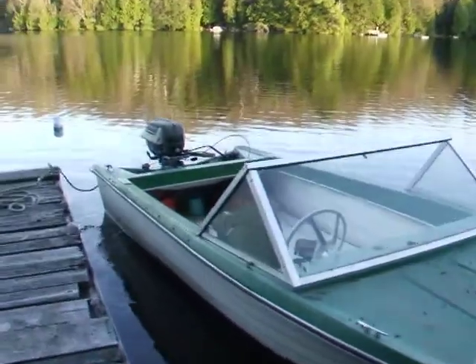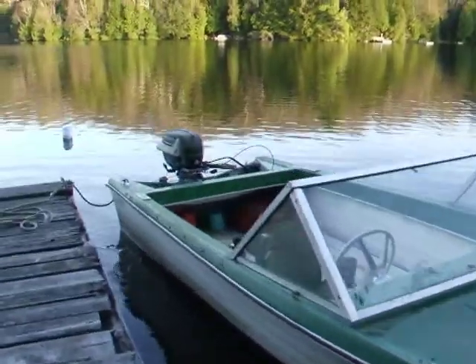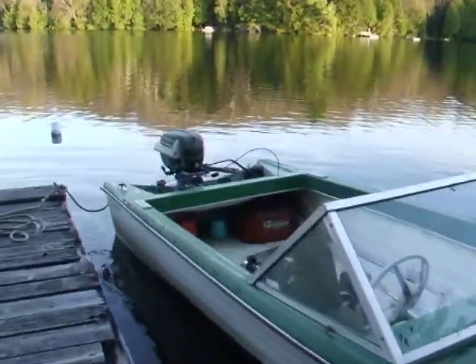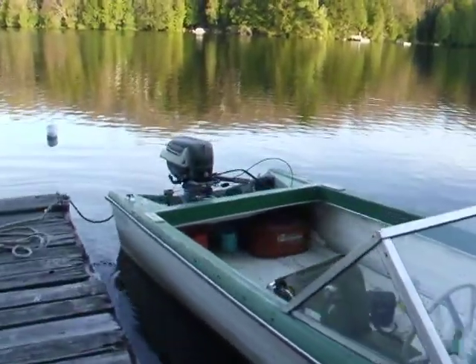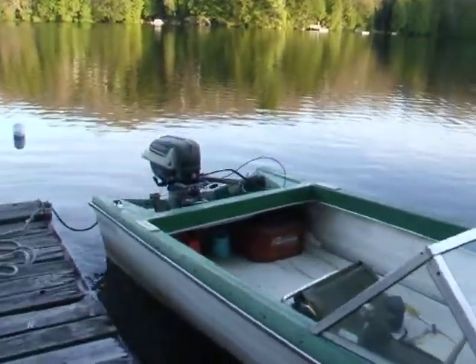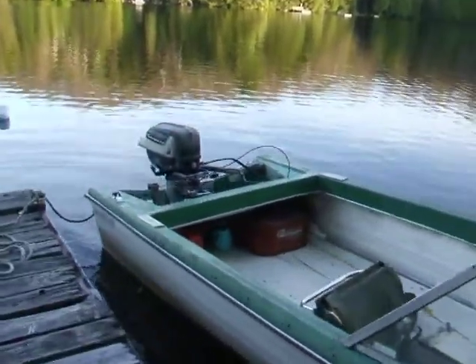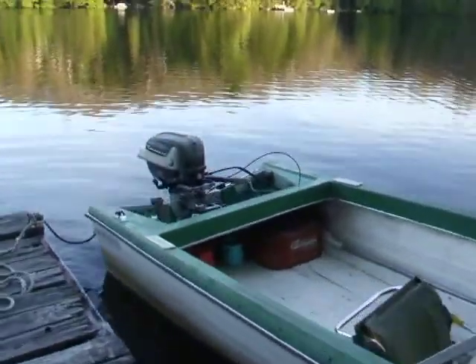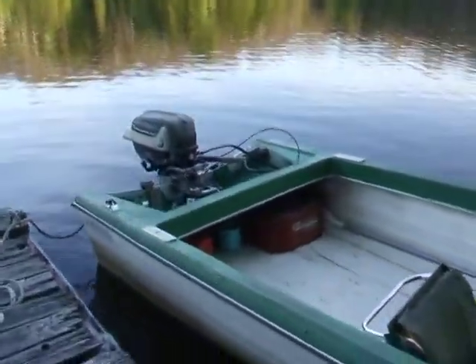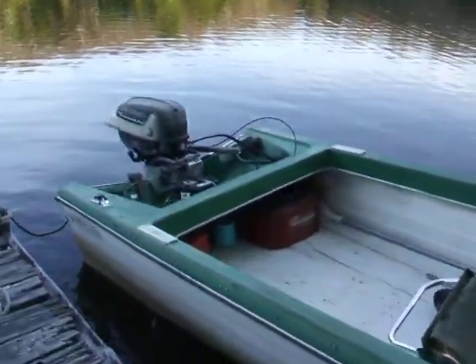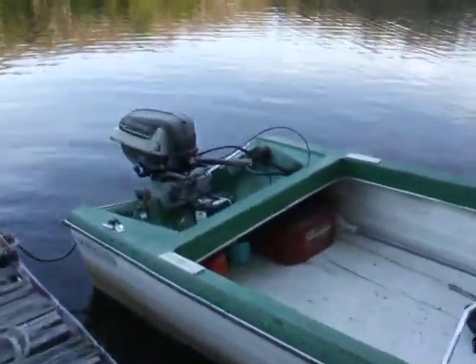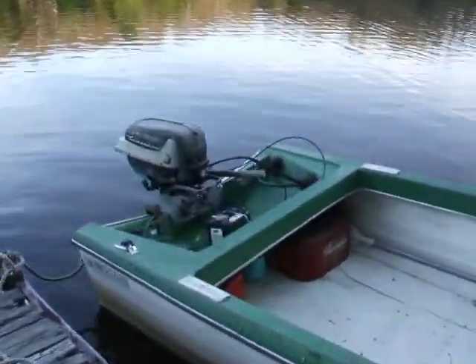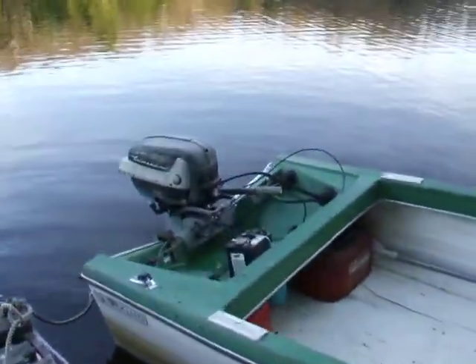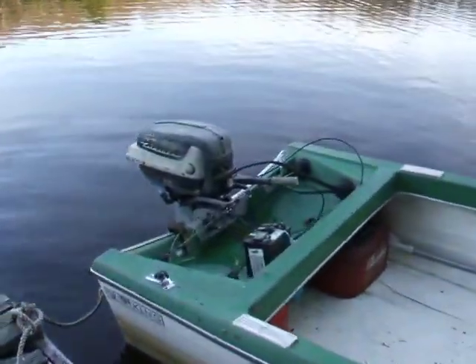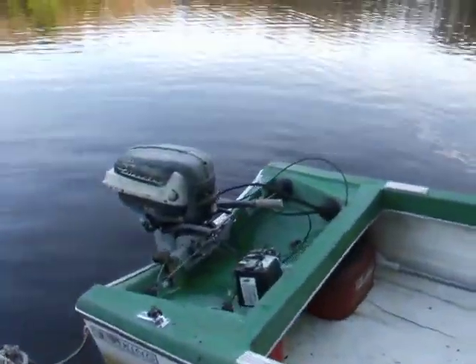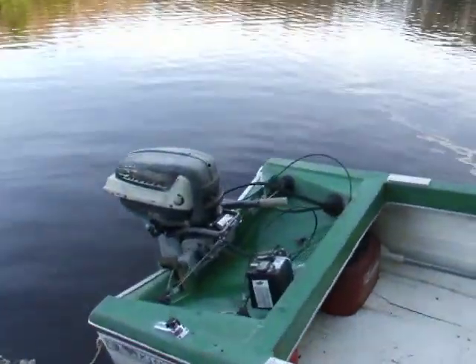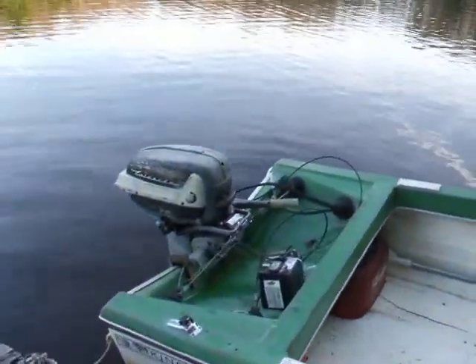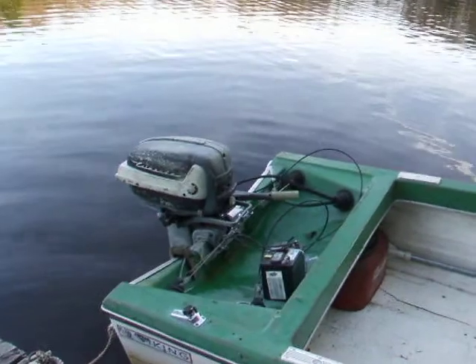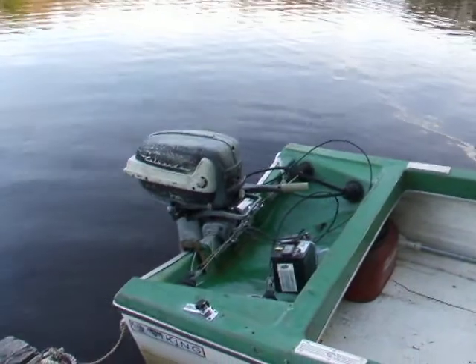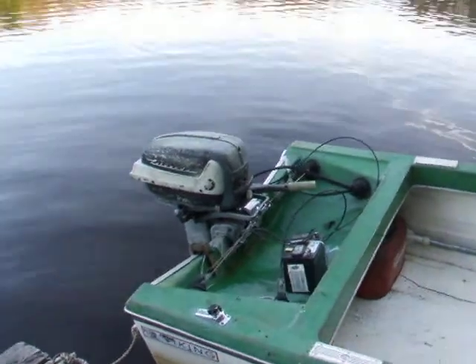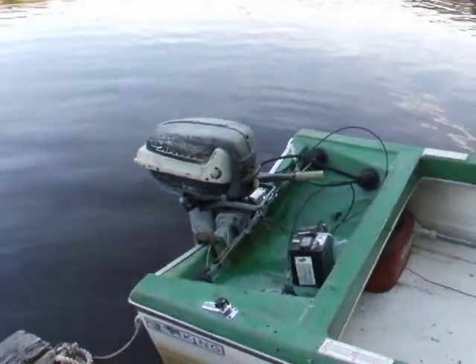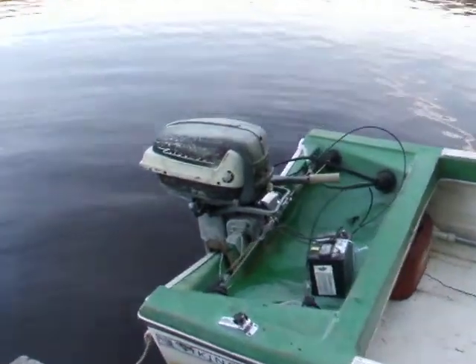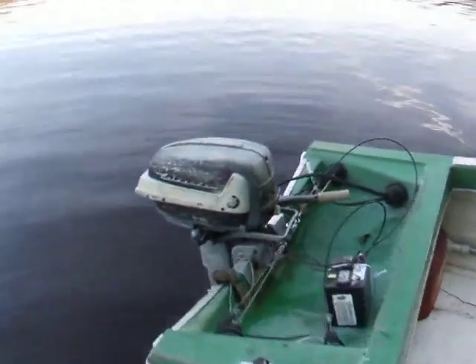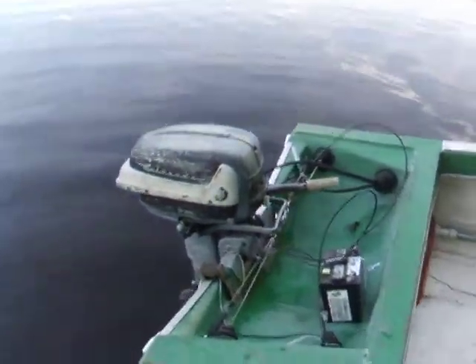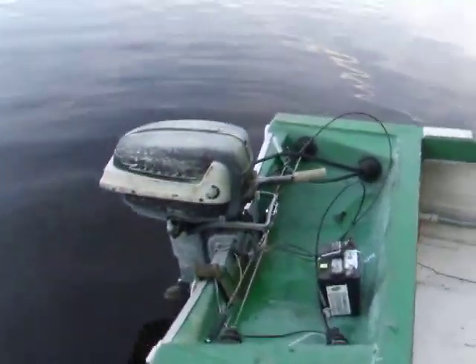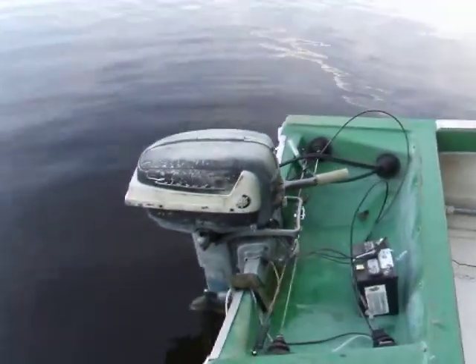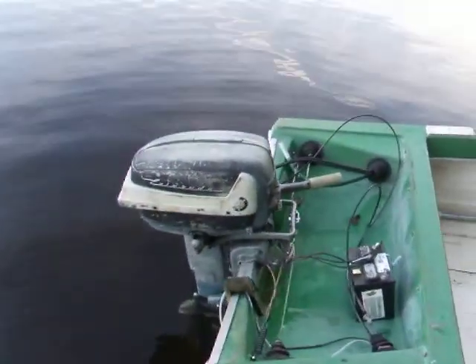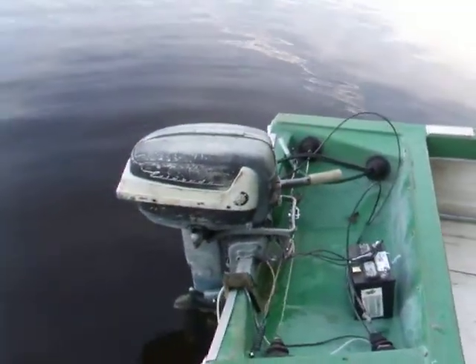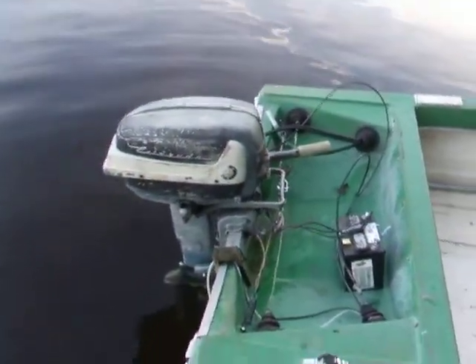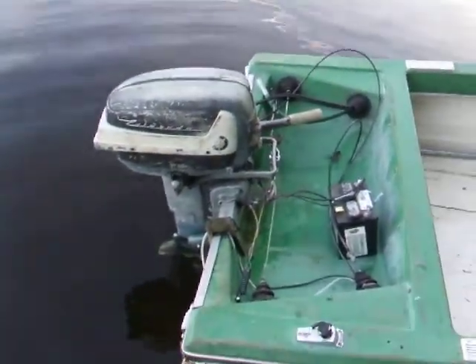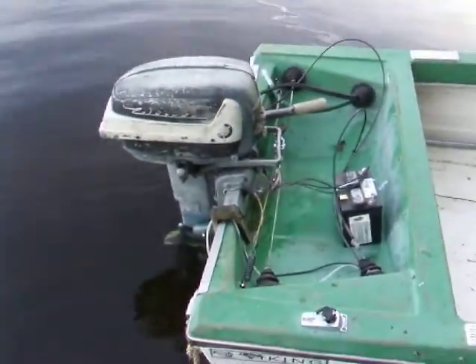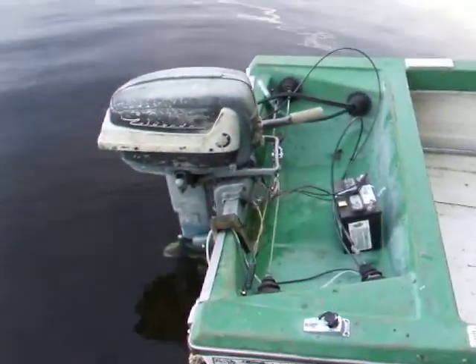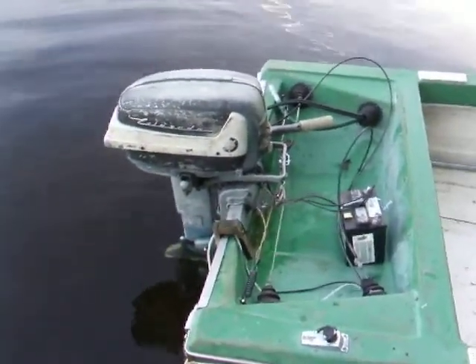Instead of putting the Javelin on to begin with this year, I thought I'd begin with putting on this Evinrude — the 18 horsepower 1957 Evinrude I got last year from my rec-yard.